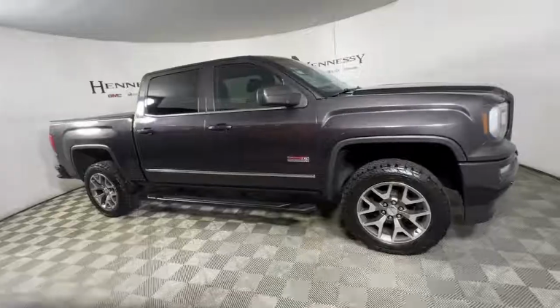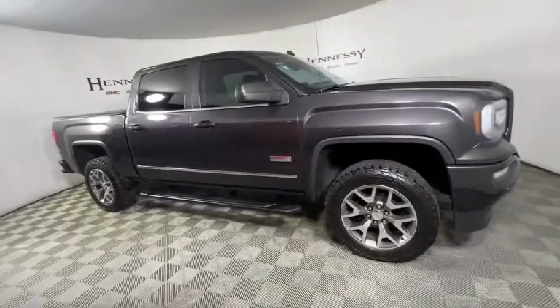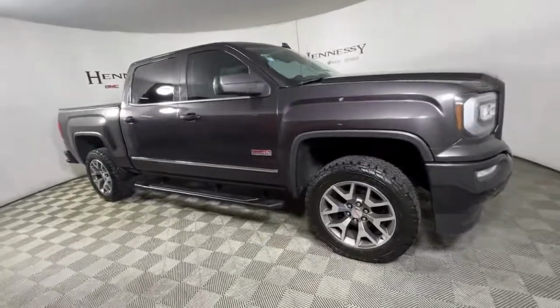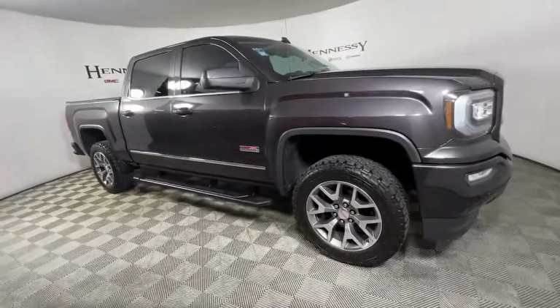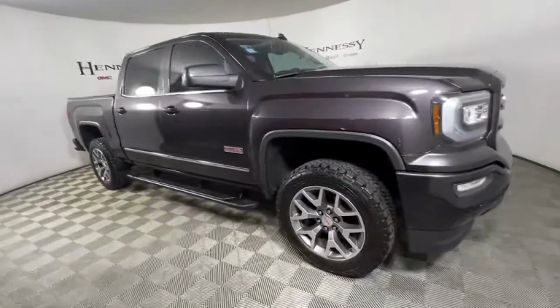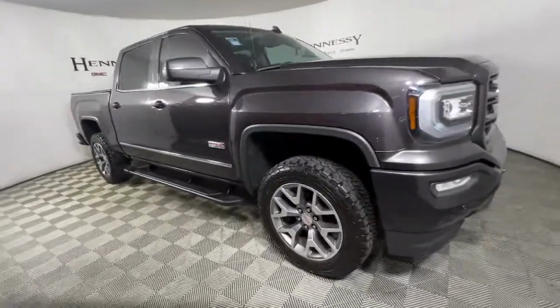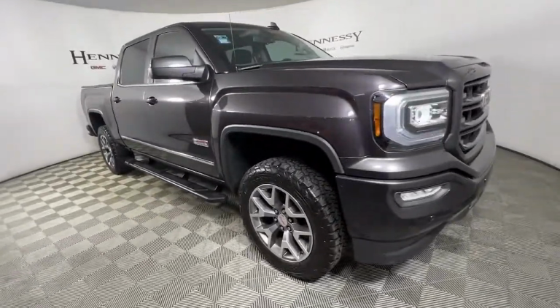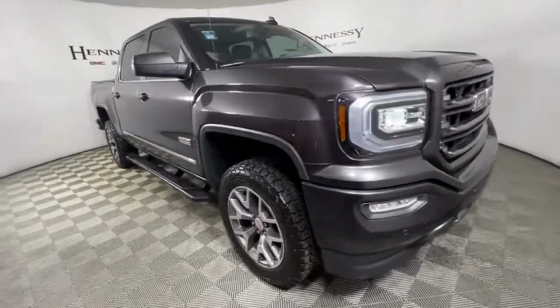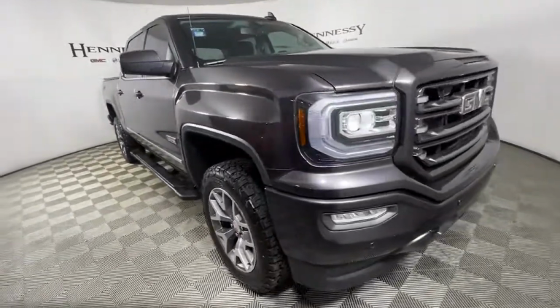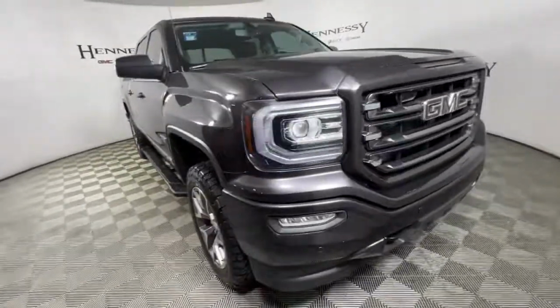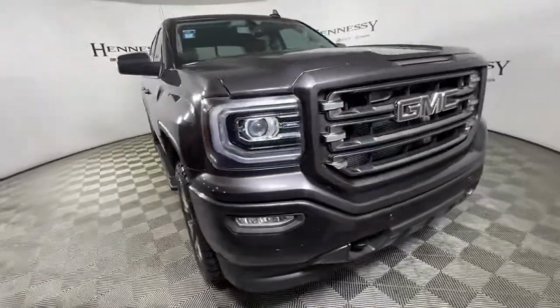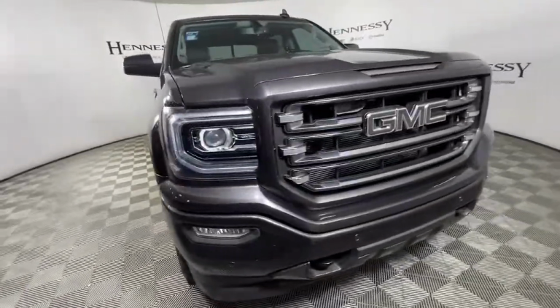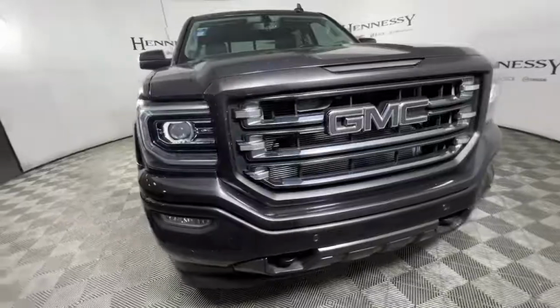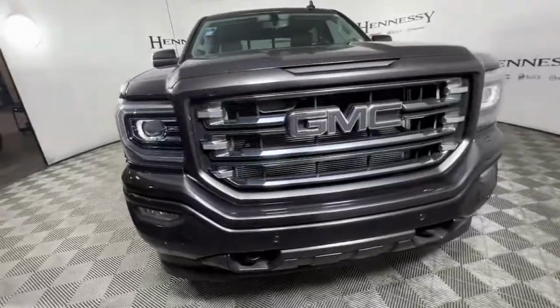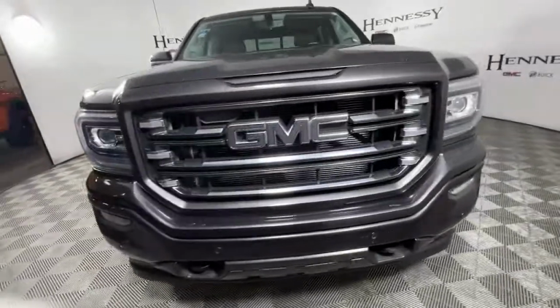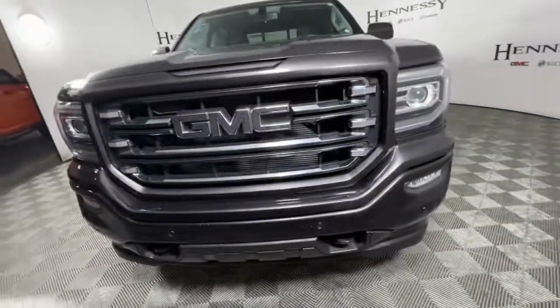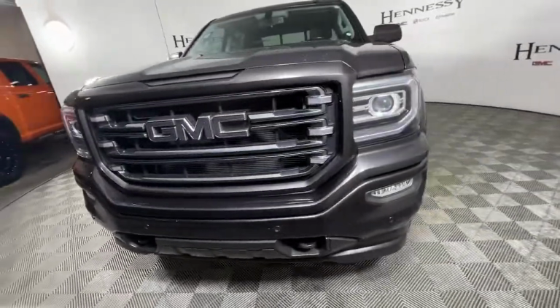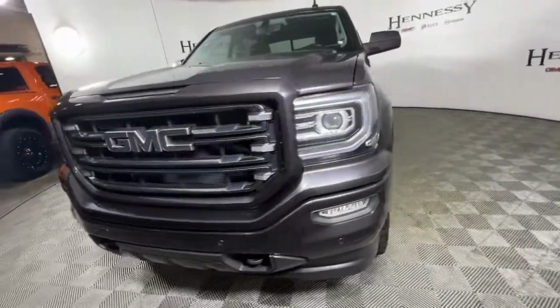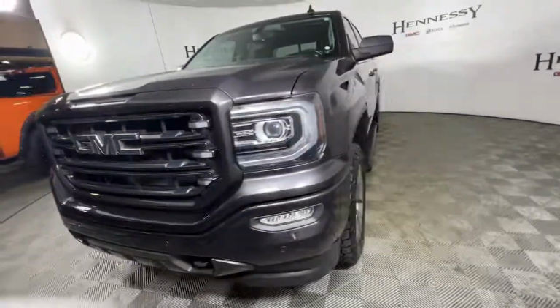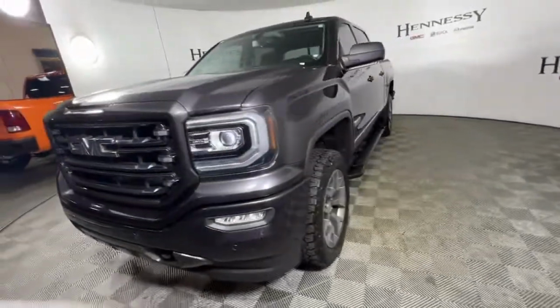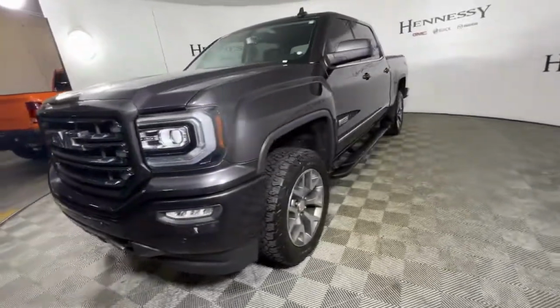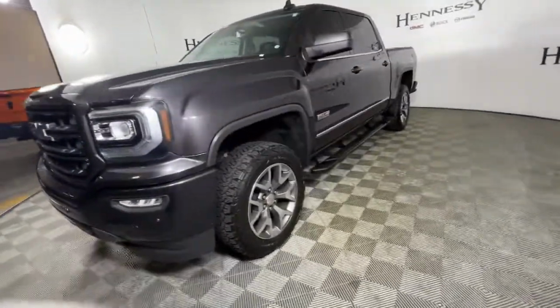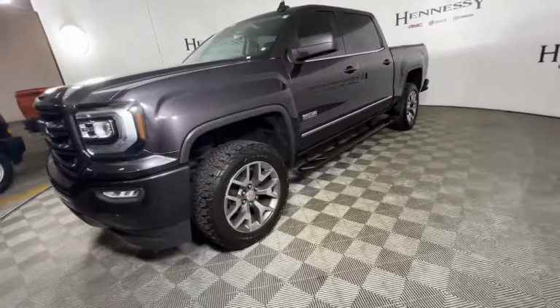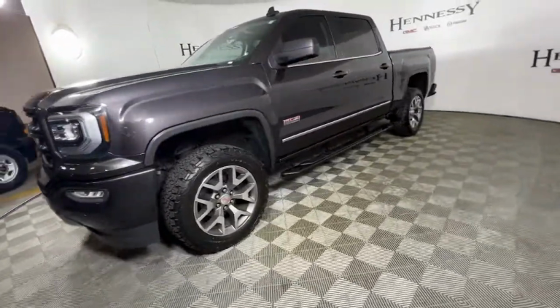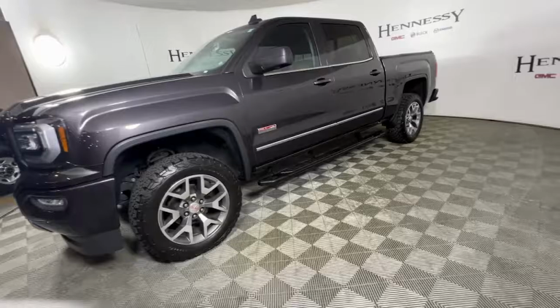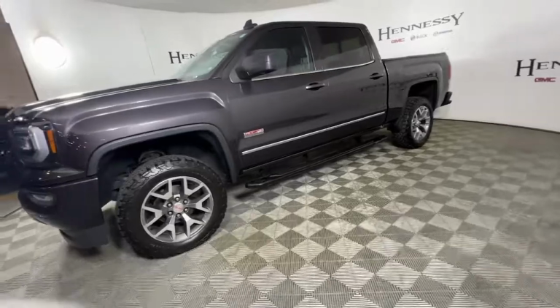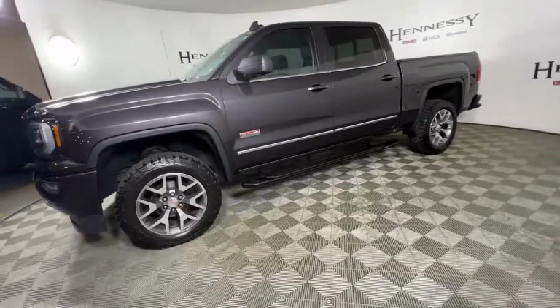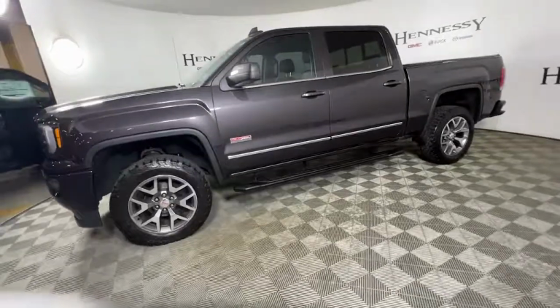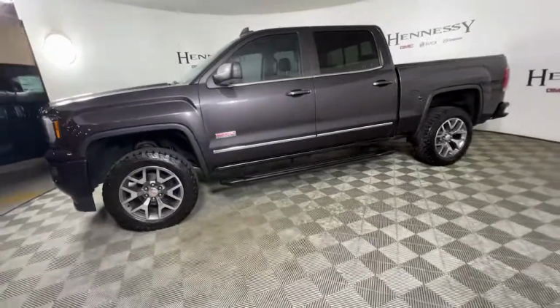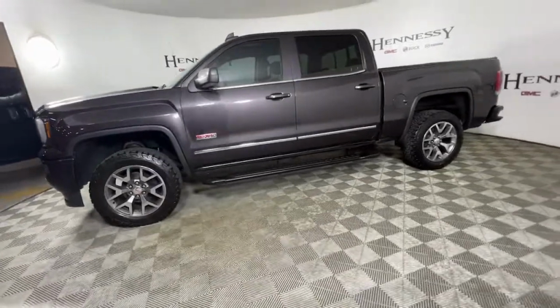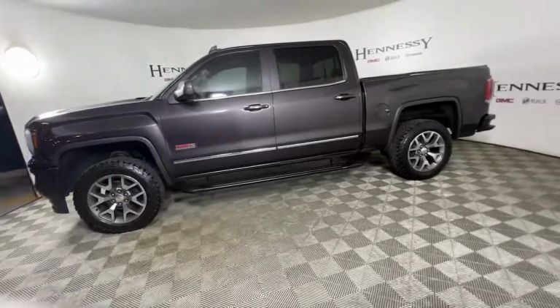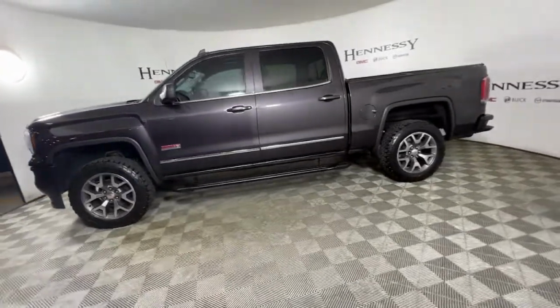Can you see yourself in the 2016 GMC Sierra? This vehicle still has fewer than 100,000 miles on the clock, so it won't last long. Take every journey in stride in this capable, well-equipped Sierra.